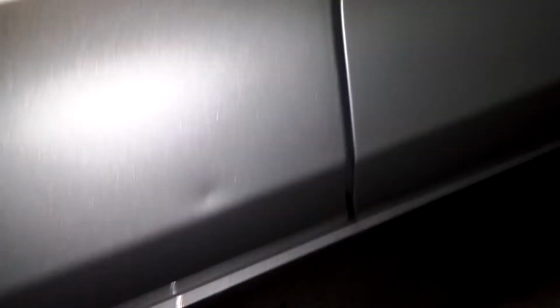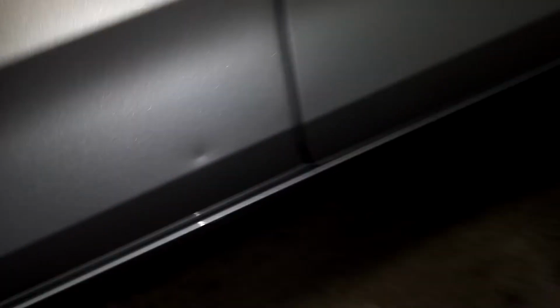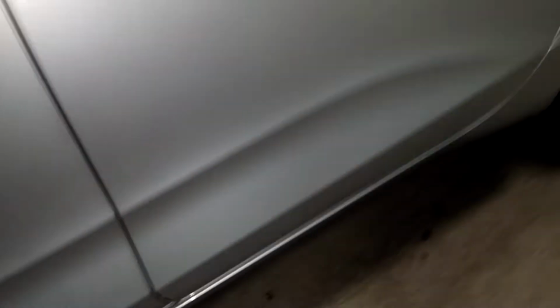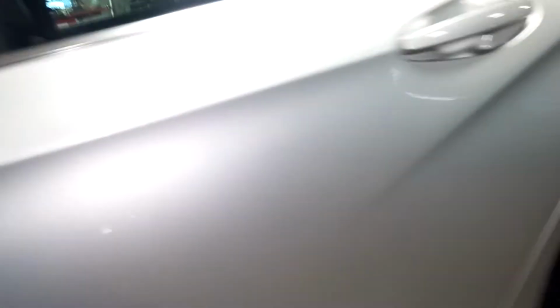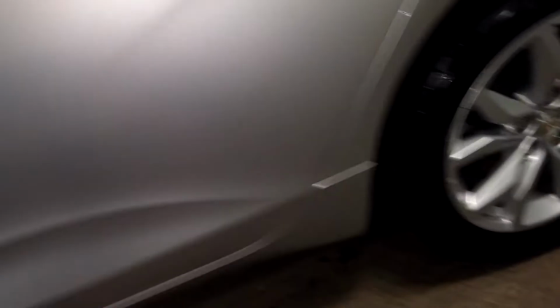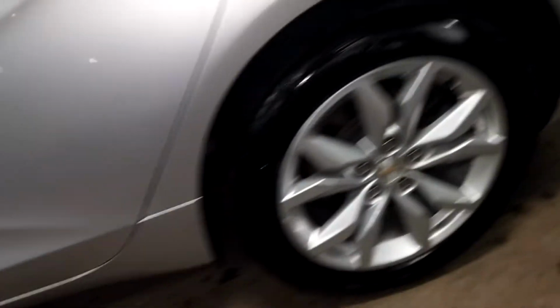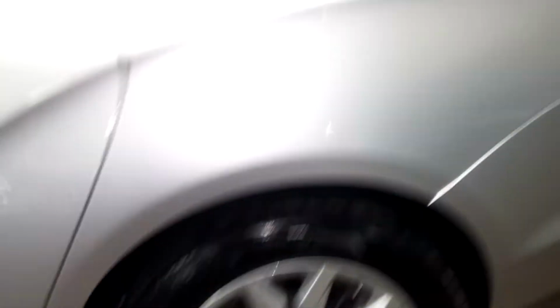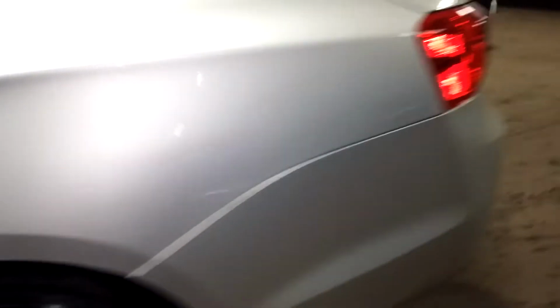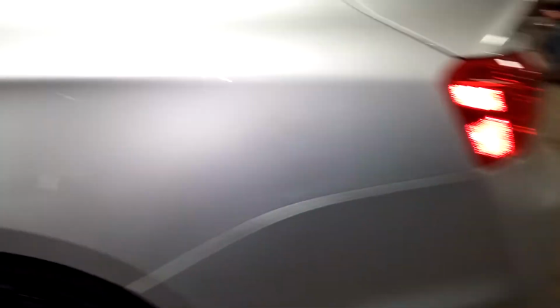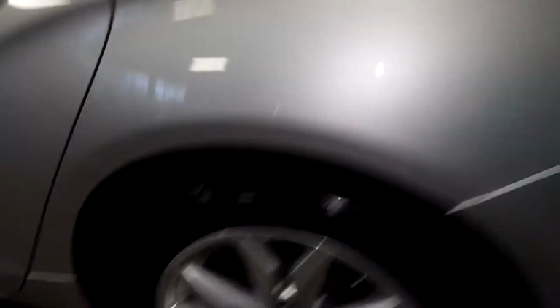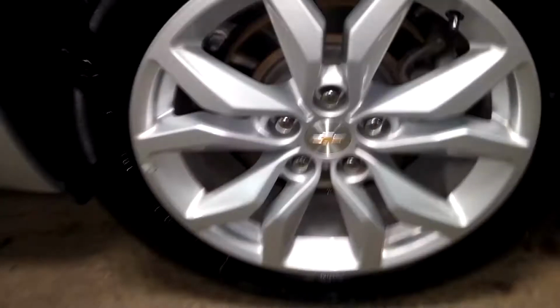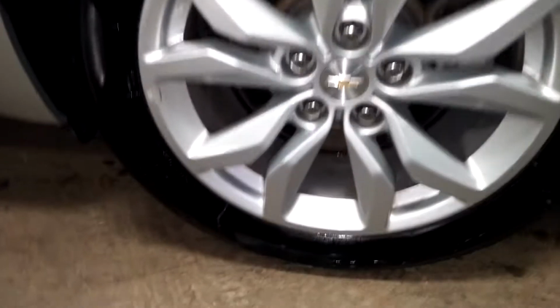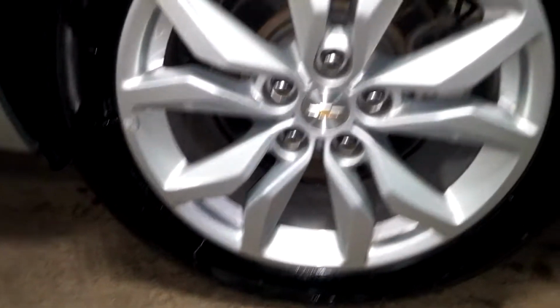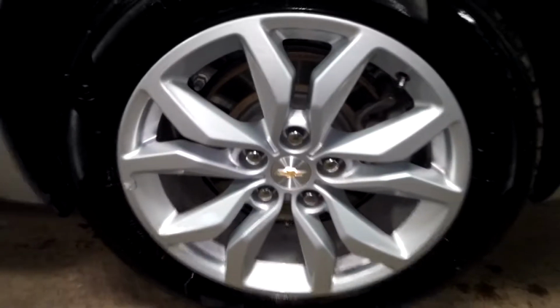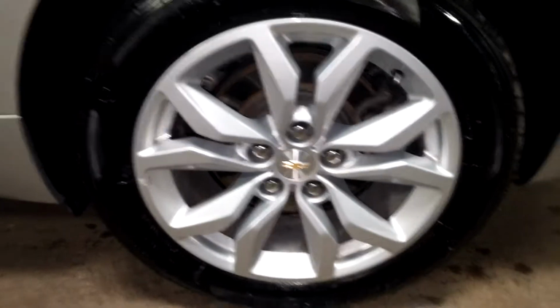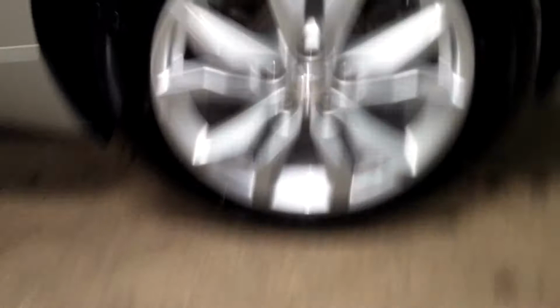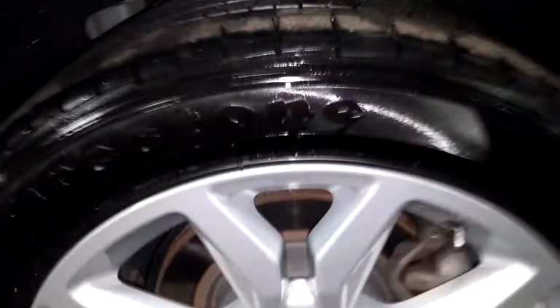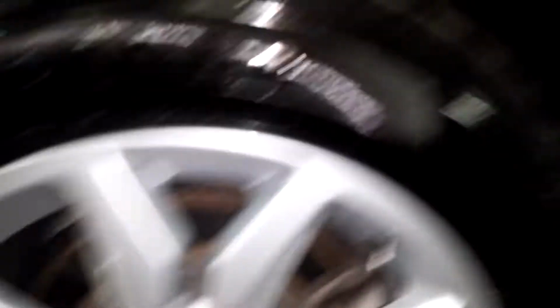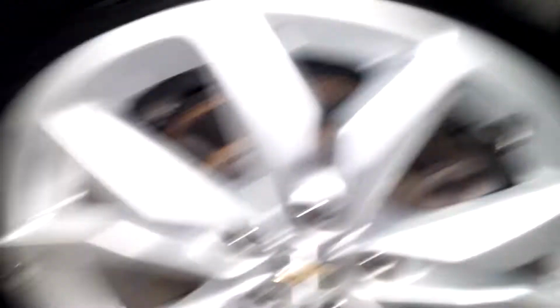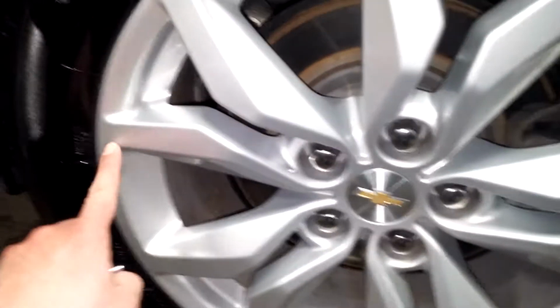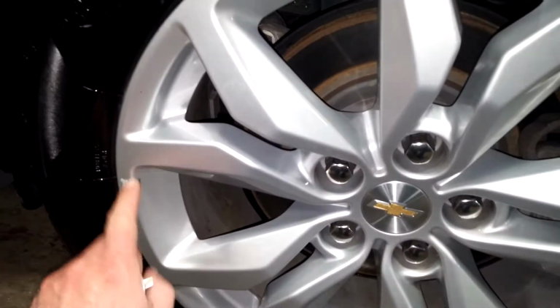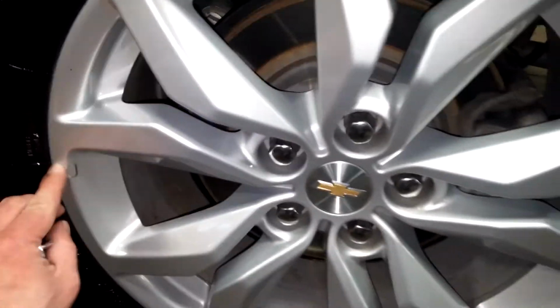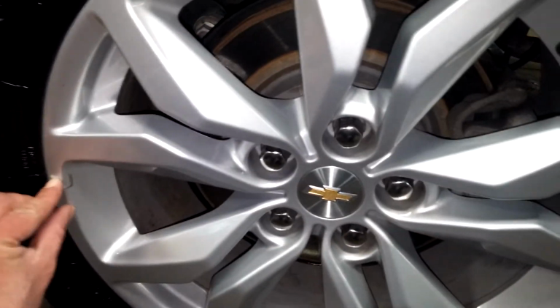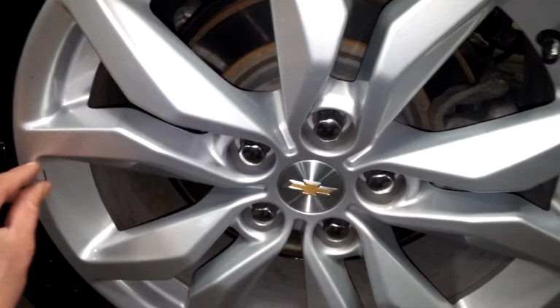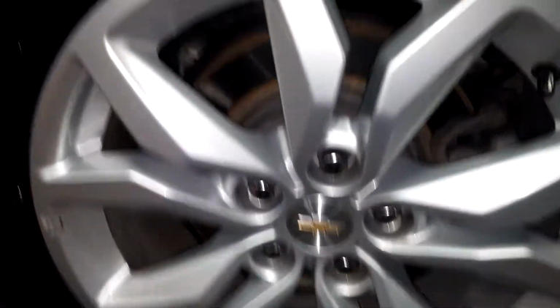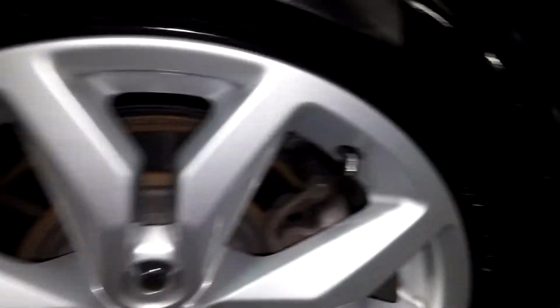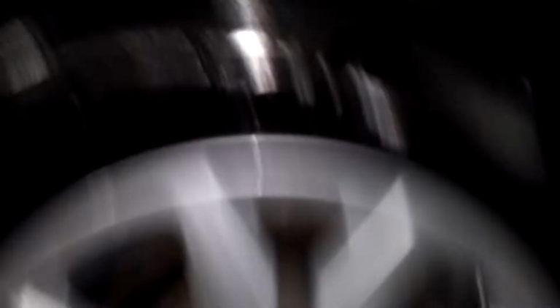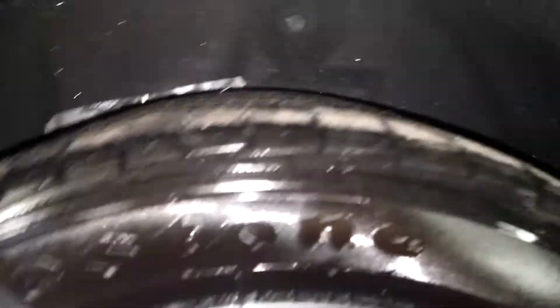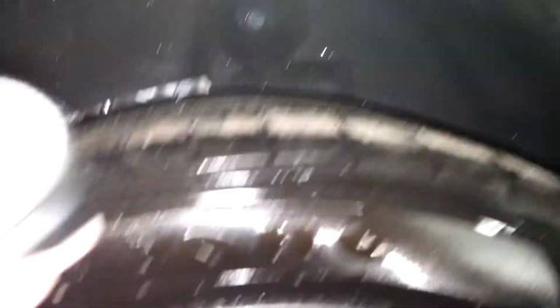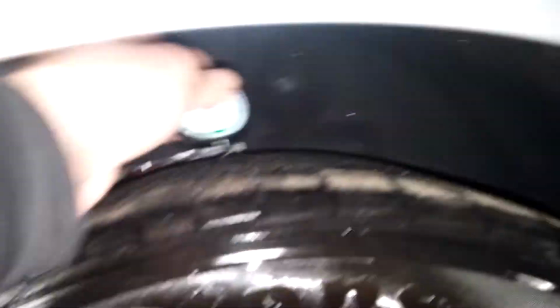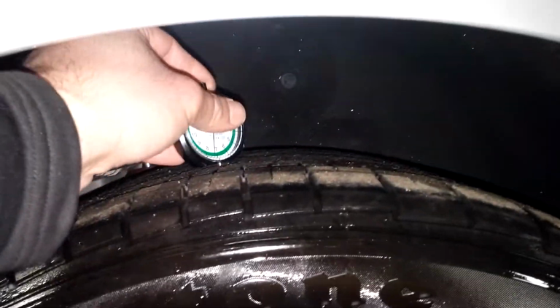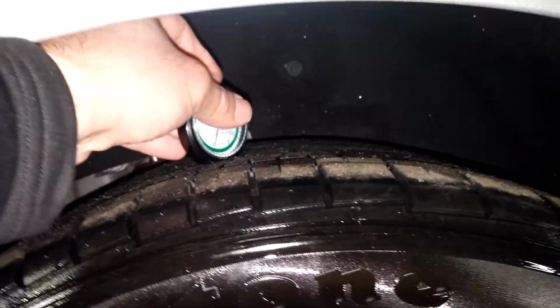This door looks pretty good — does have a little ding there, no paint off. The rear door looks pretty good. Your quarter panel looks pretty nice. Here's your rear driver's side rim — very nice, I don't see any curbing.